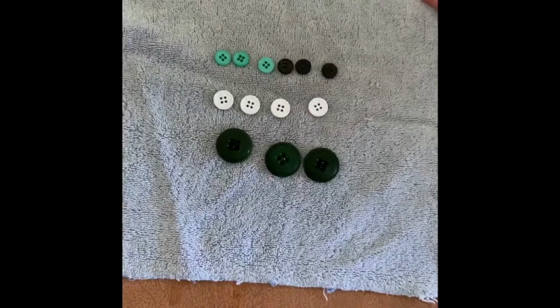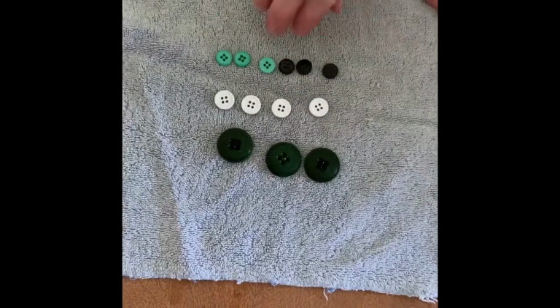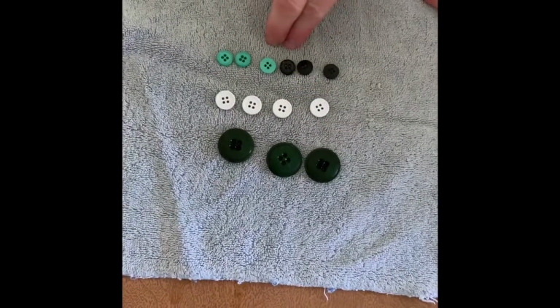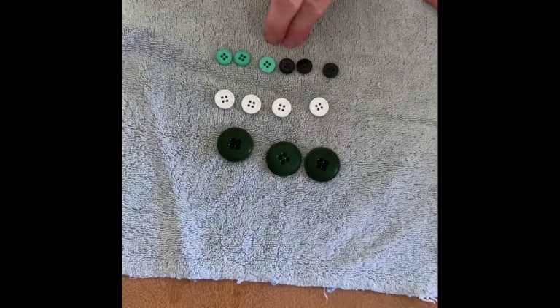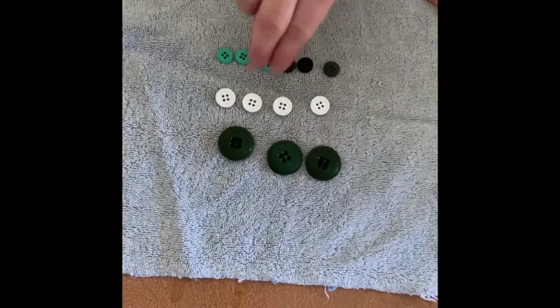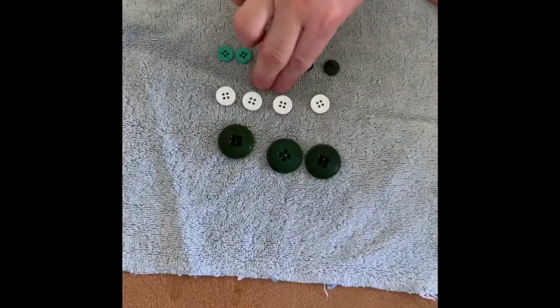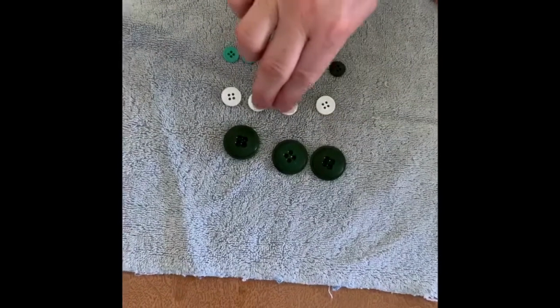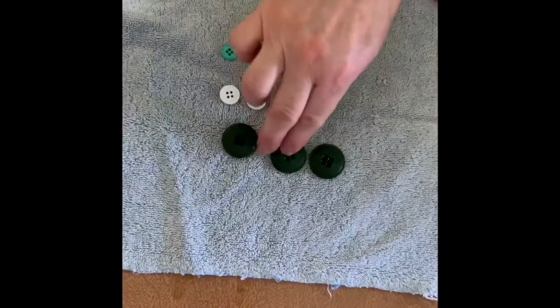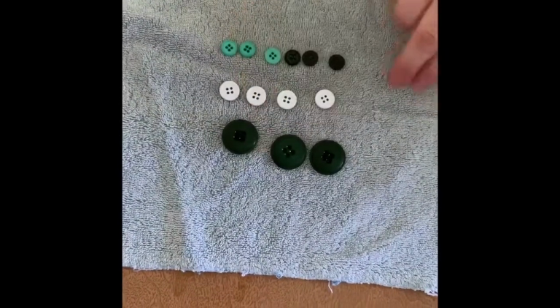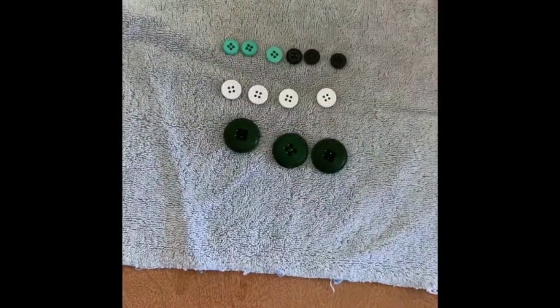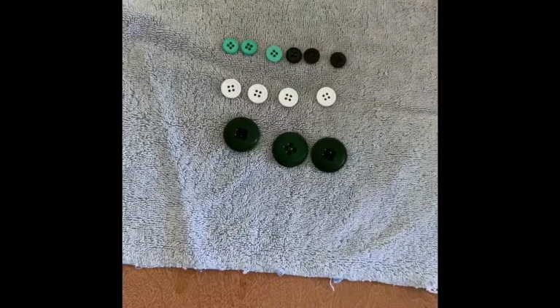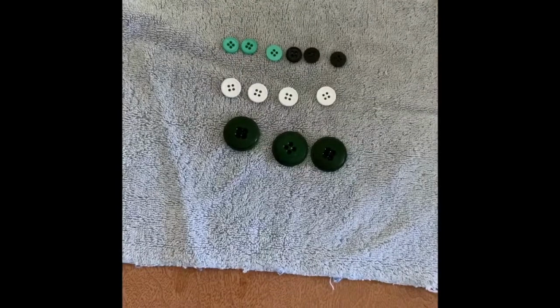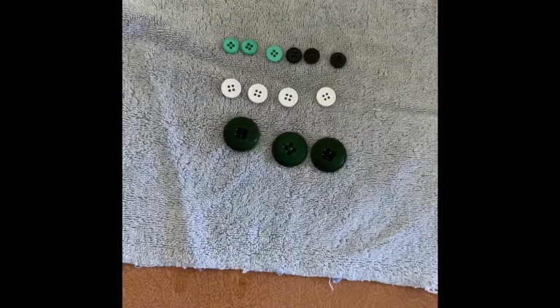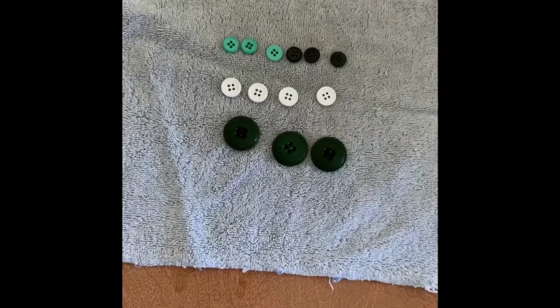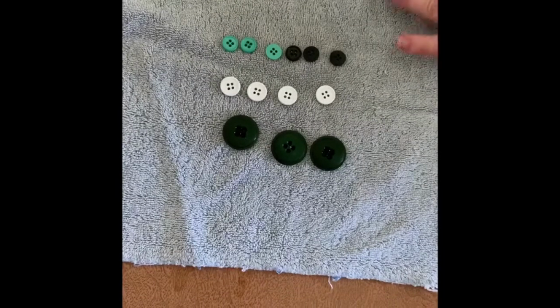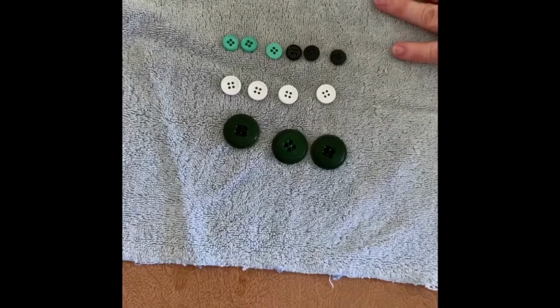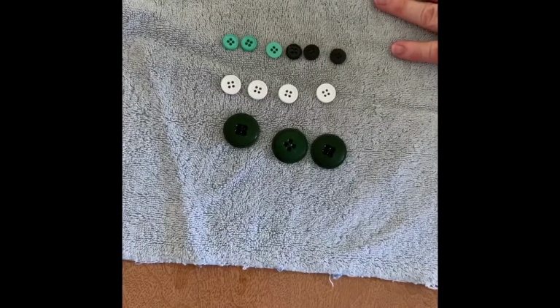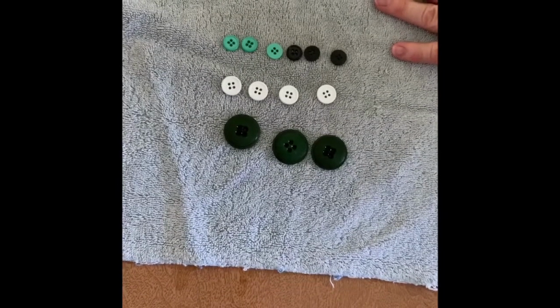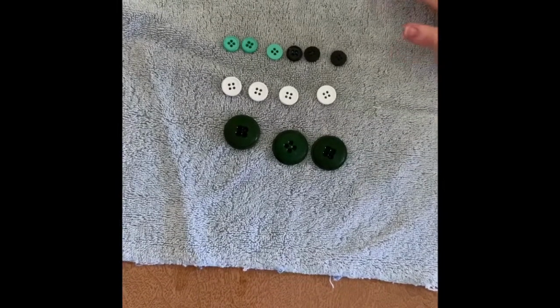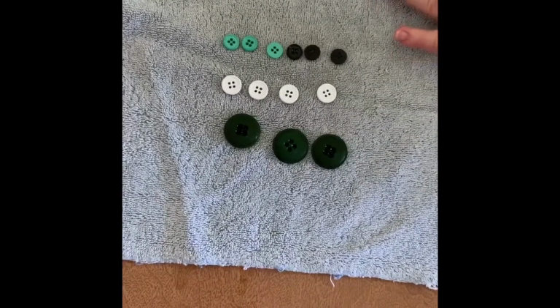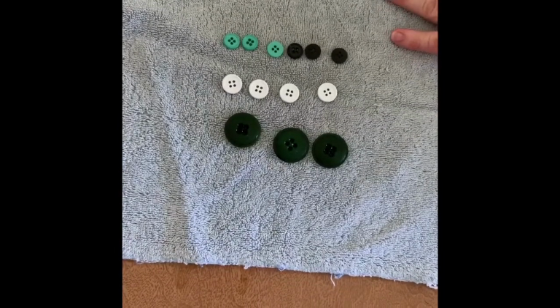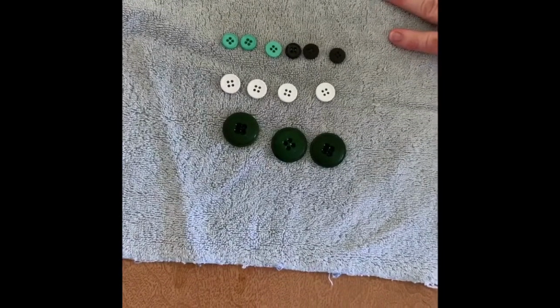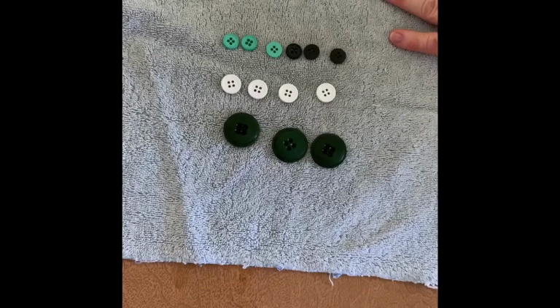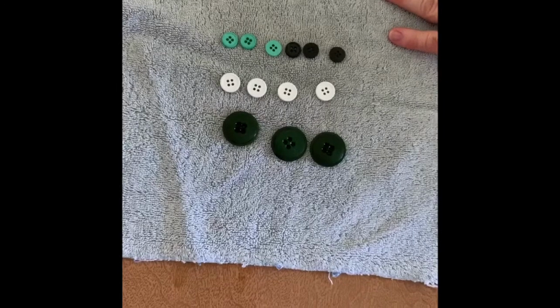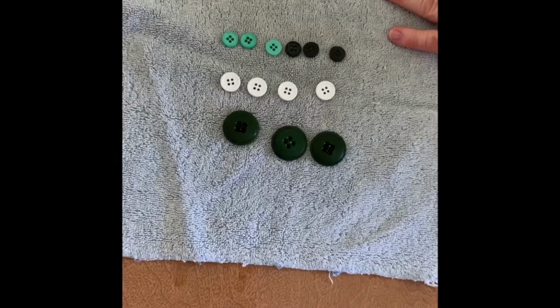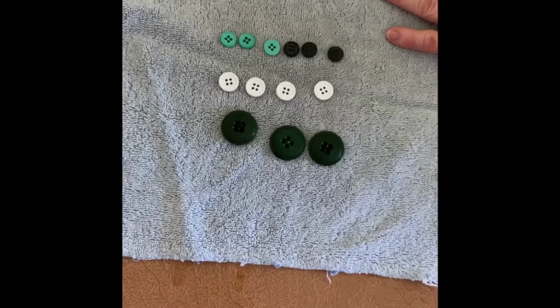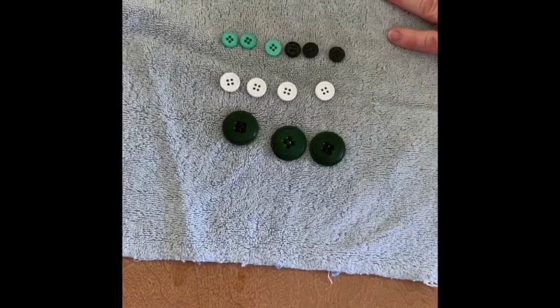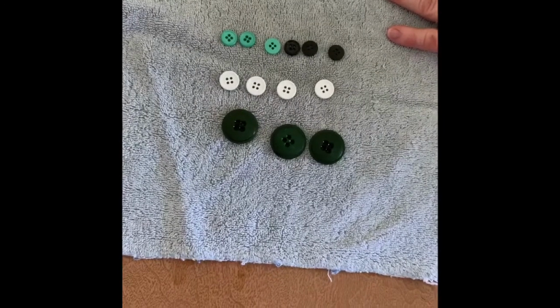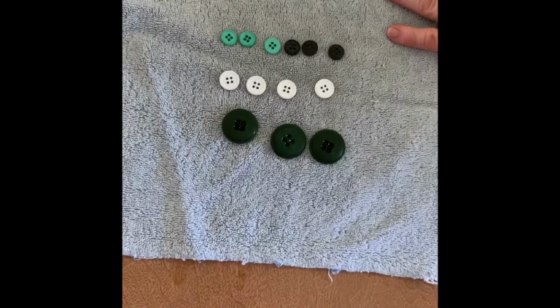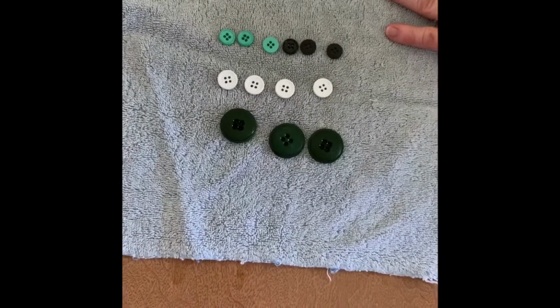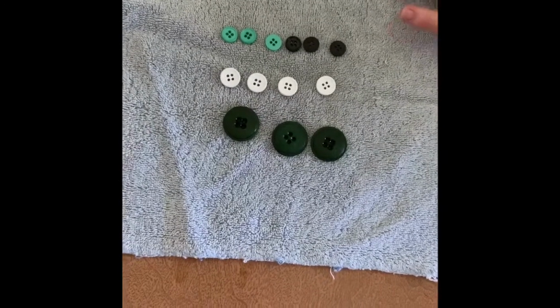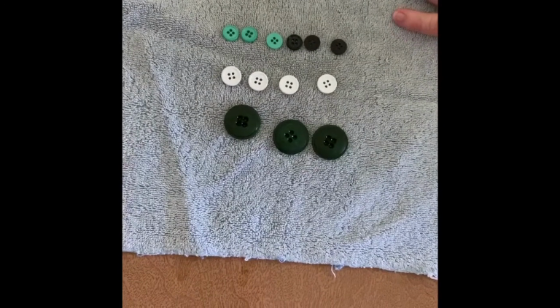So I have small, medium, and large — and that's how I sorted the buttons. There are a number of ways that you can sort them: by size, by color, by shape. Find some things in the house and sort away!